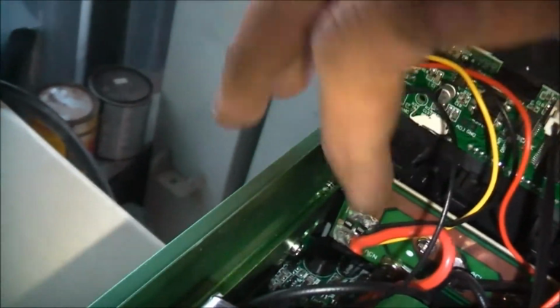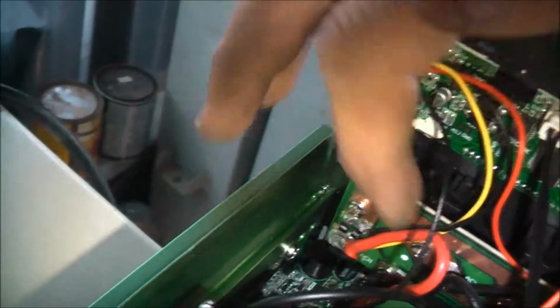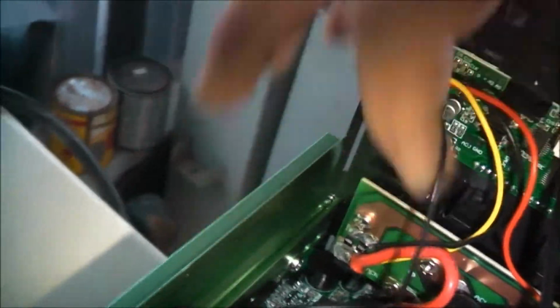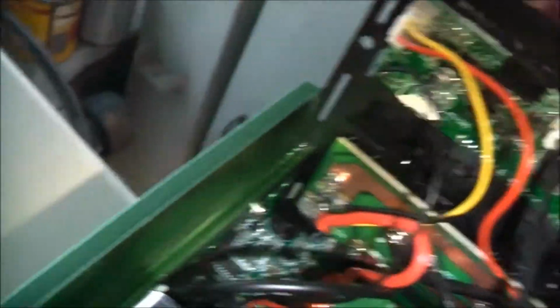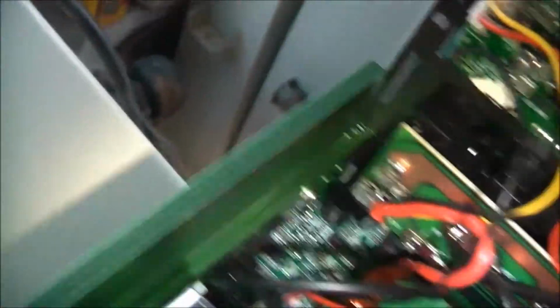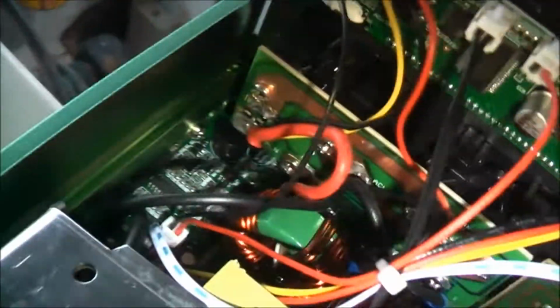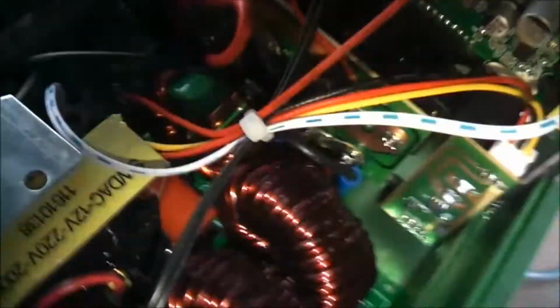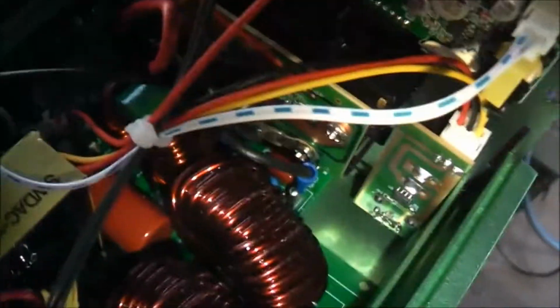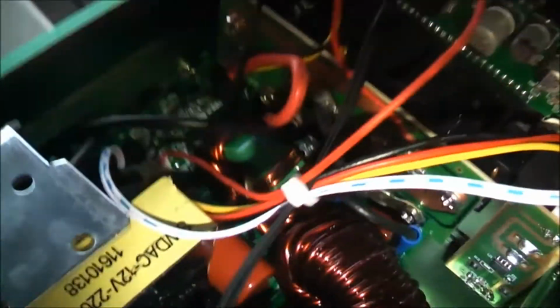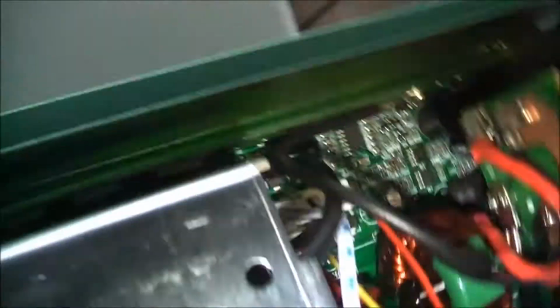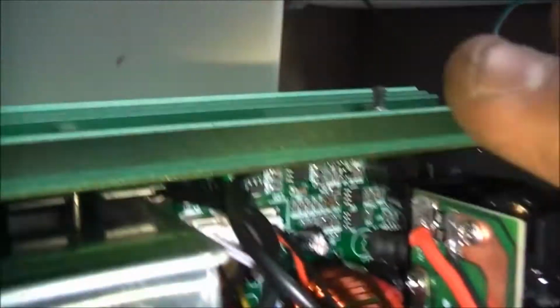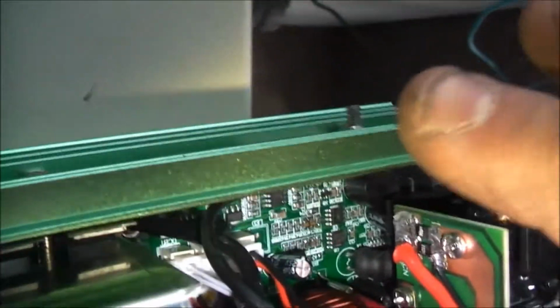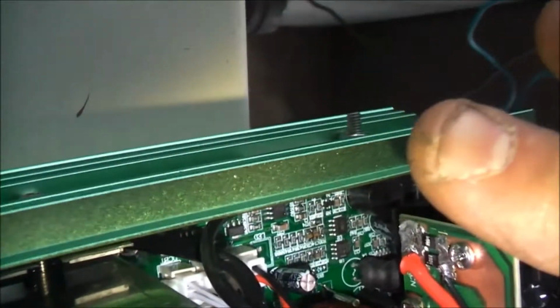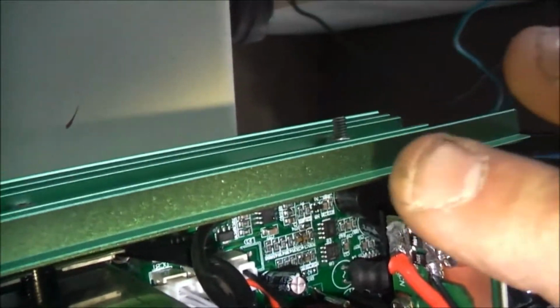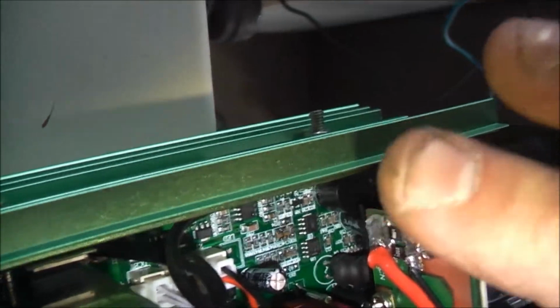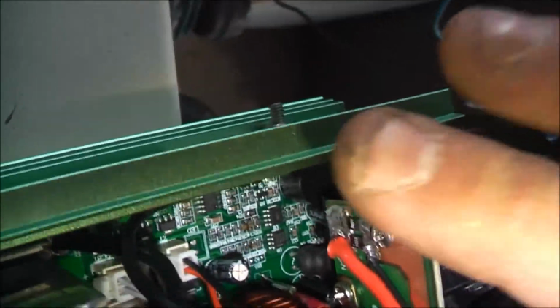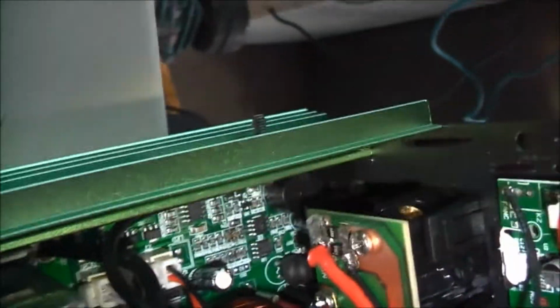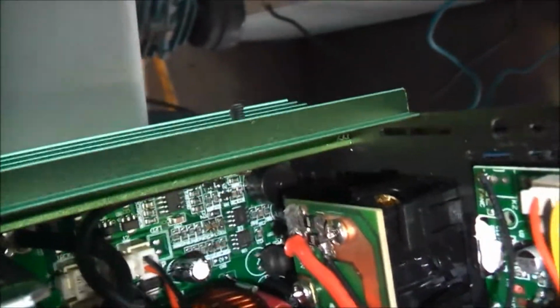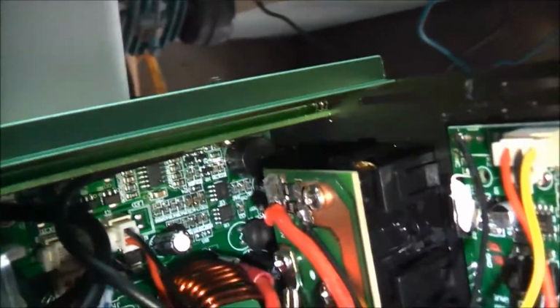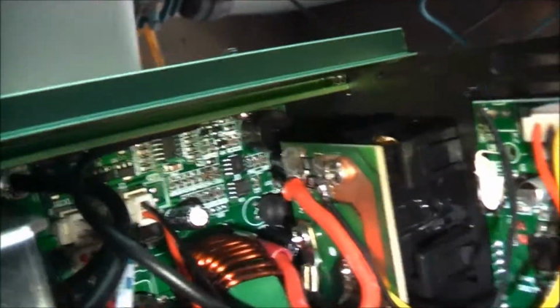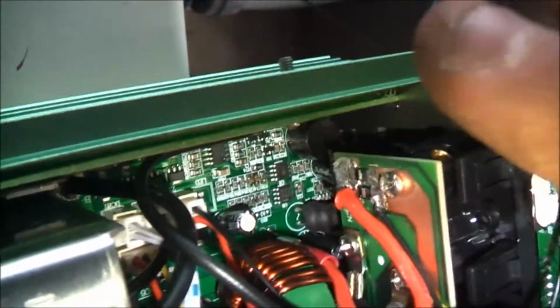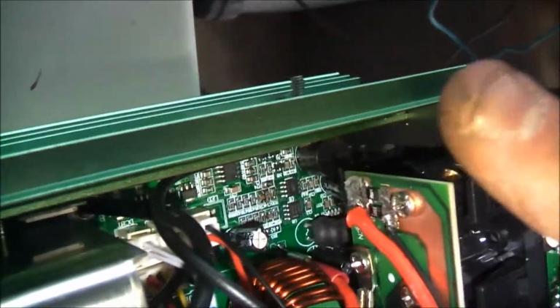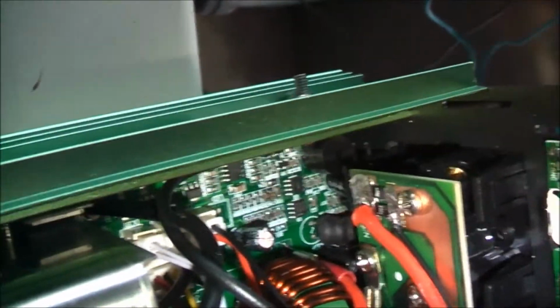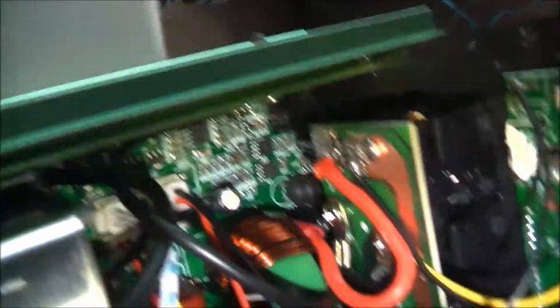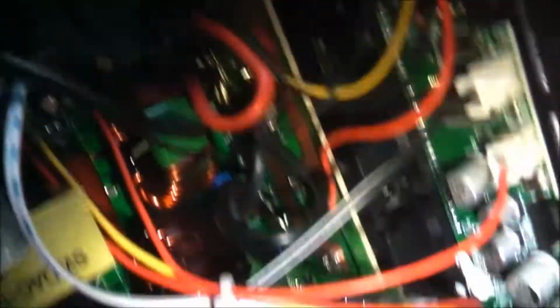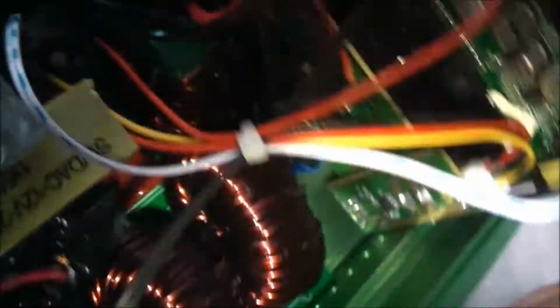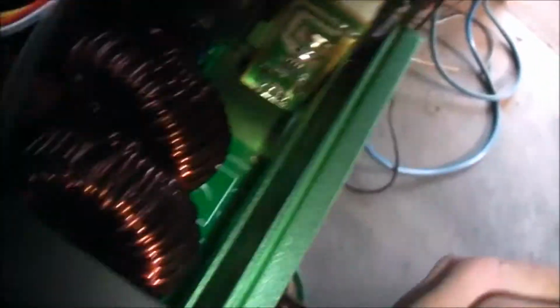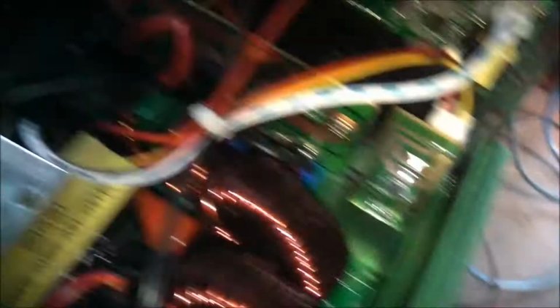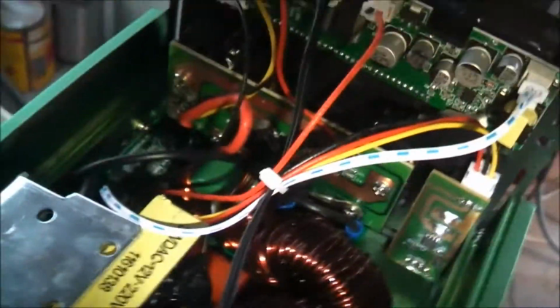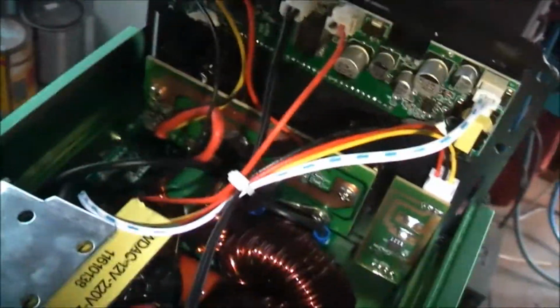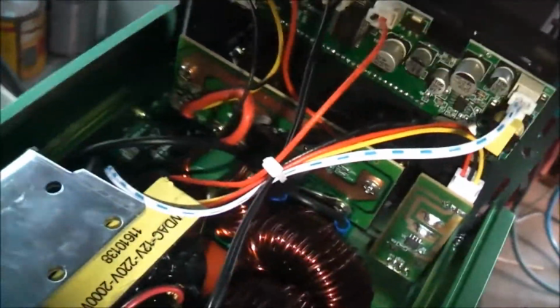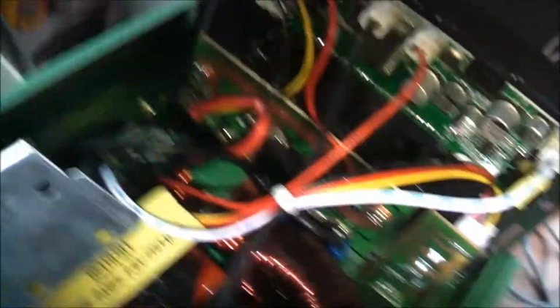They're going to take 2.5kW — see those little wires? That's about 11 amps. Yeah, I think it will take 11 amps.